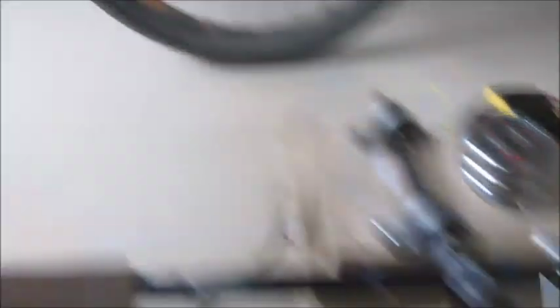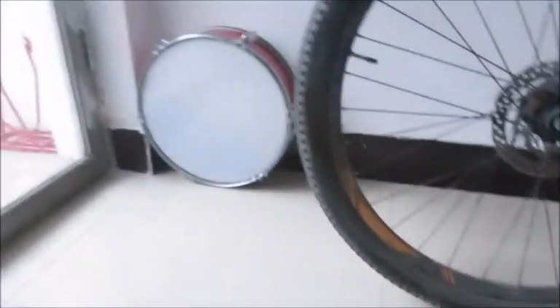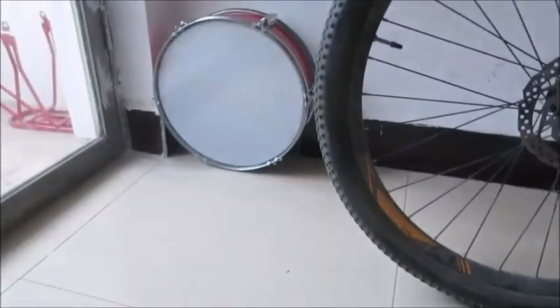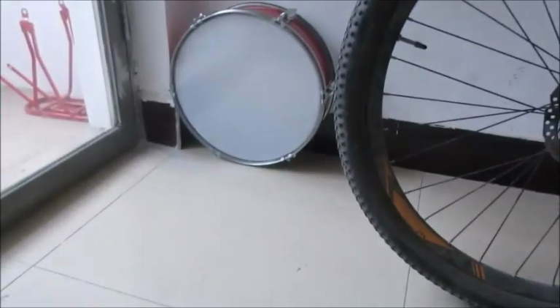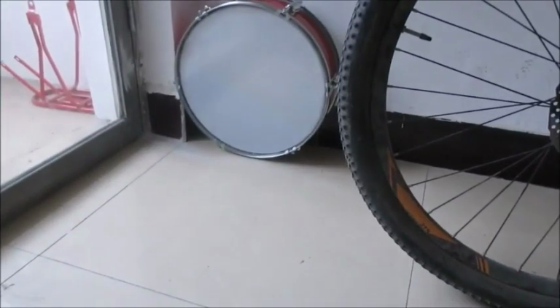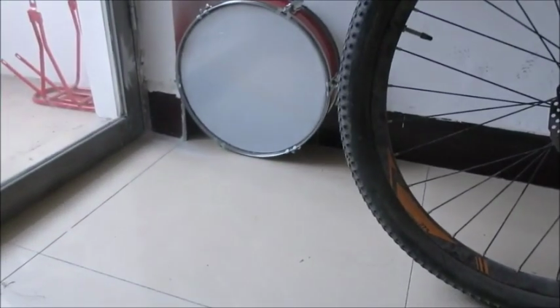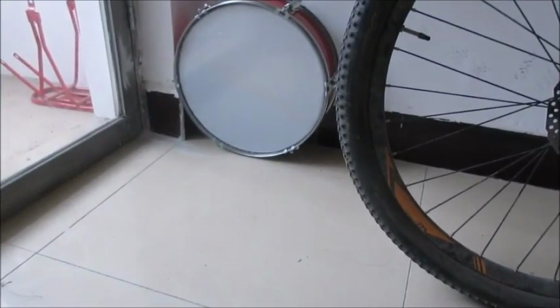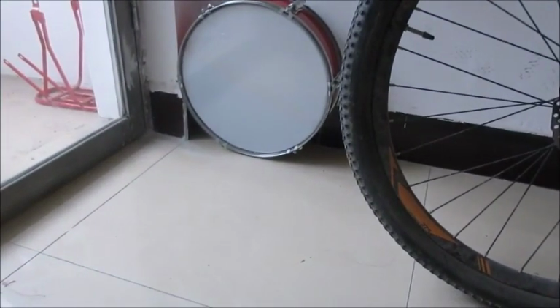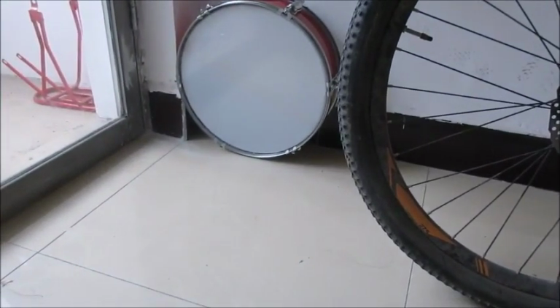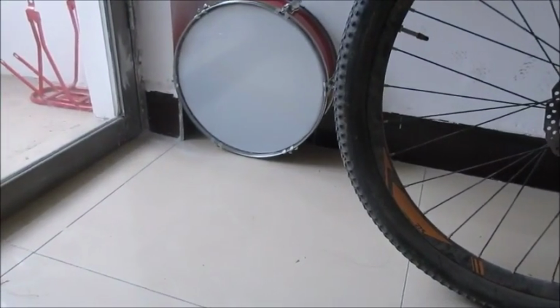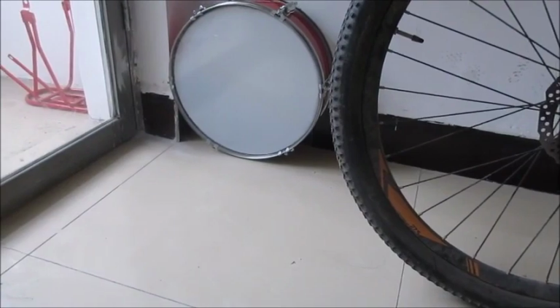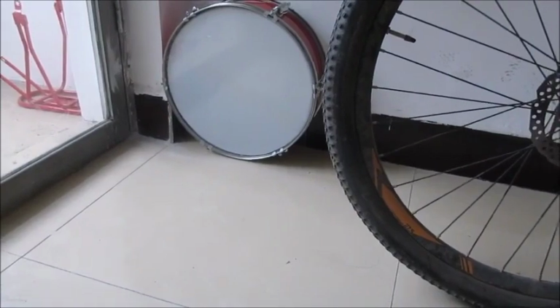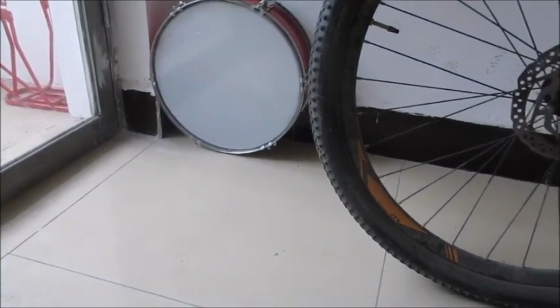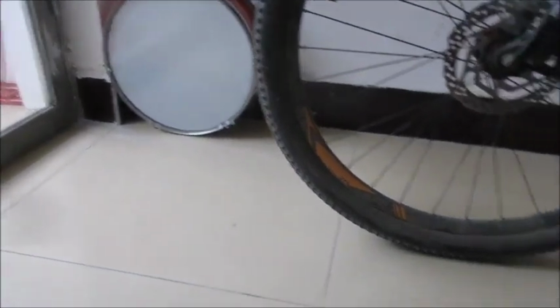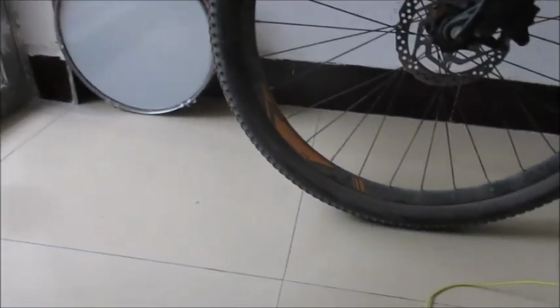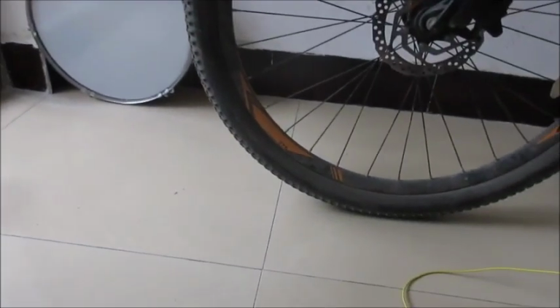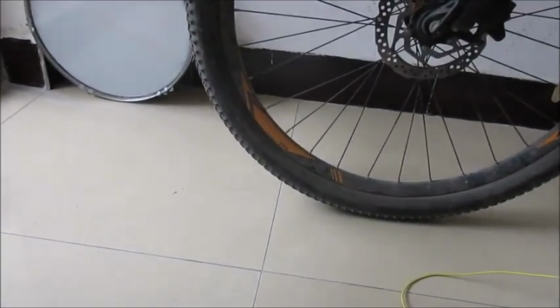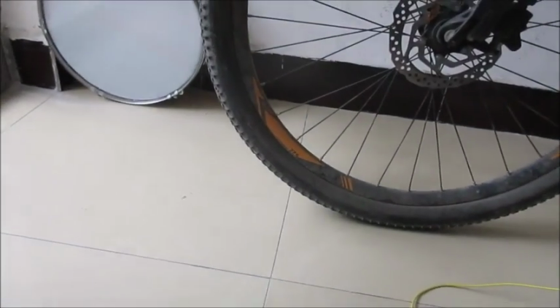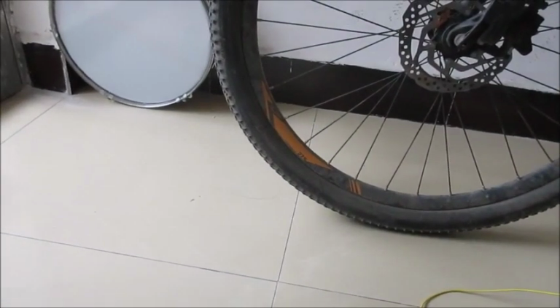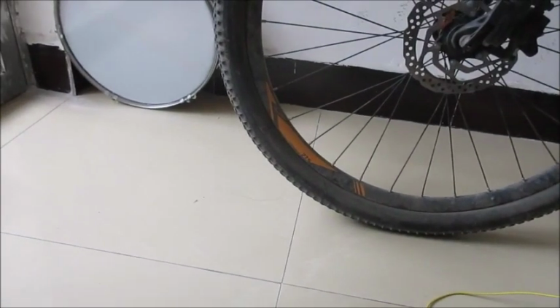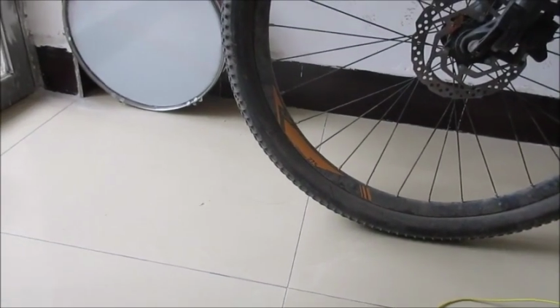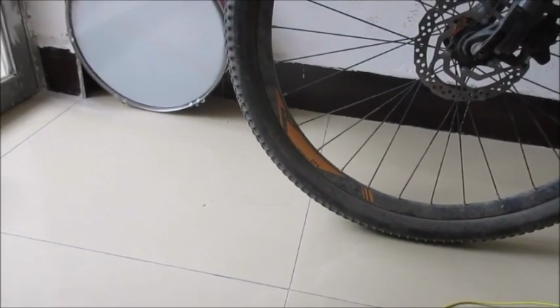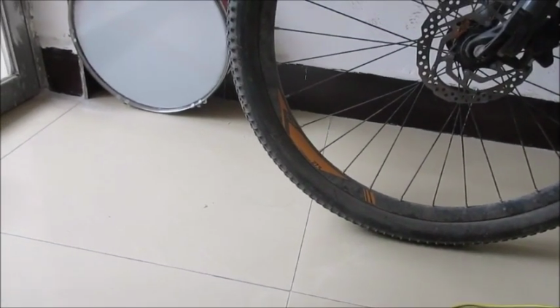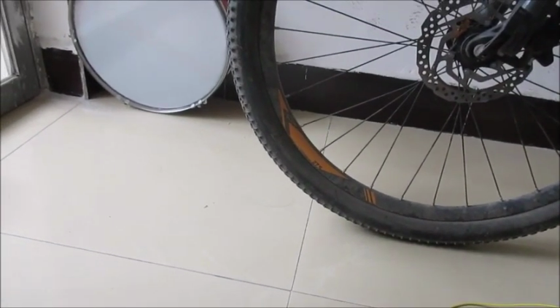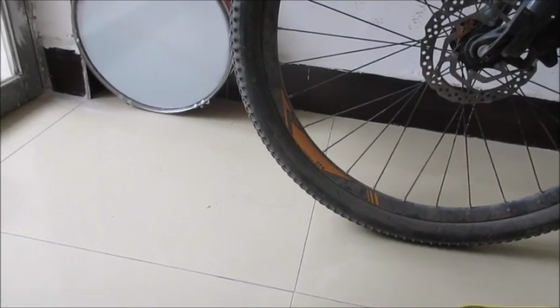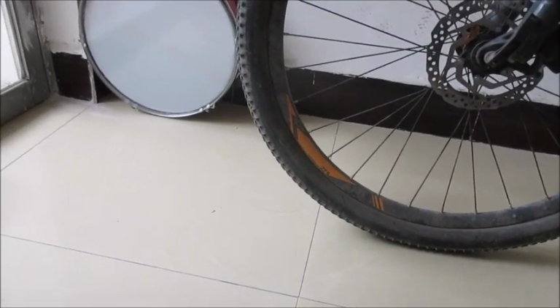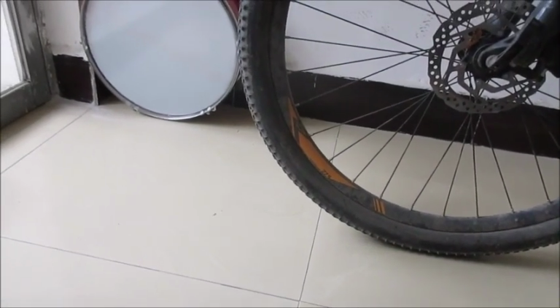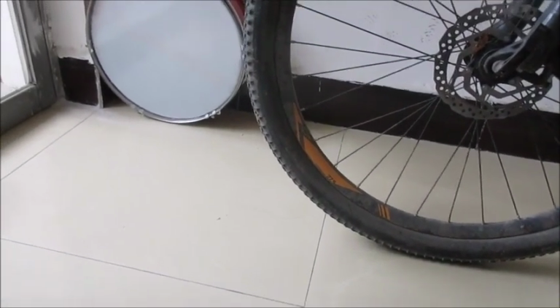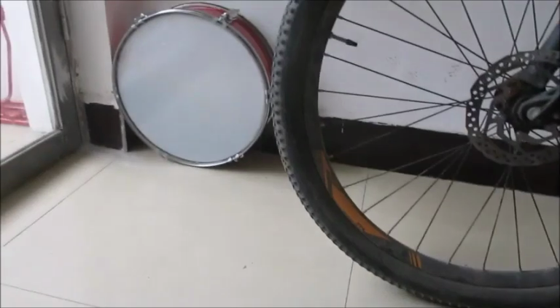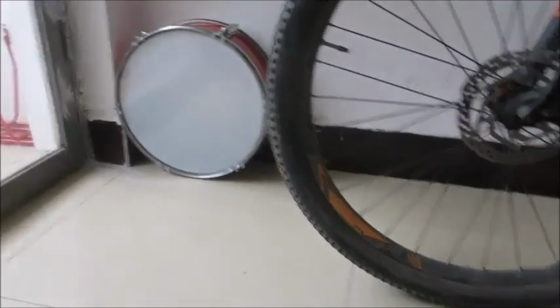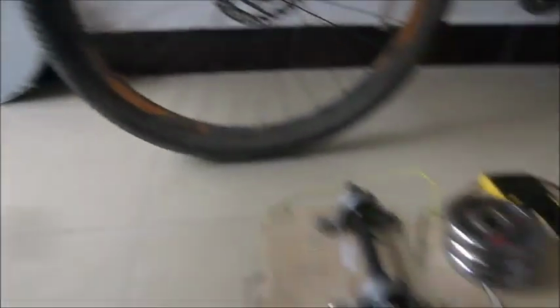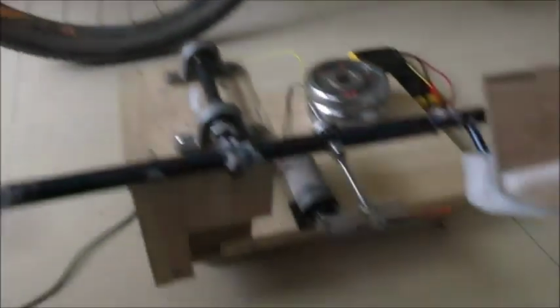Besides the snare drum performing worse, I live in an apartment block, so it's really more neighbor-friendly not to use the snare drum.